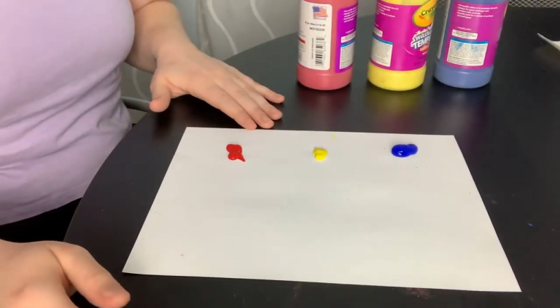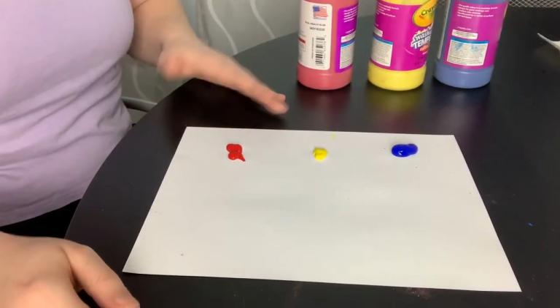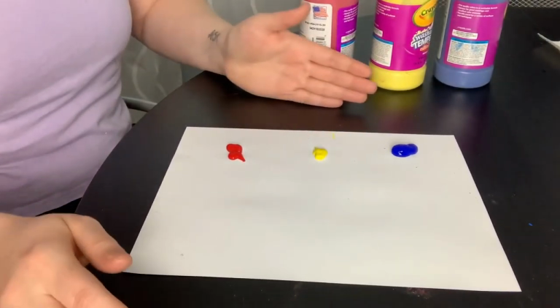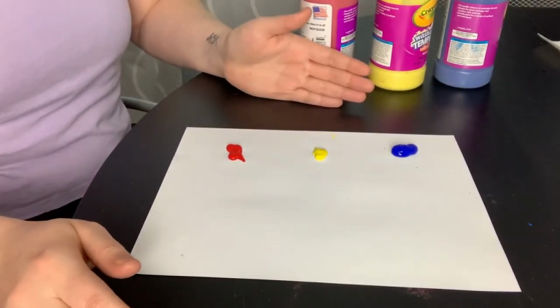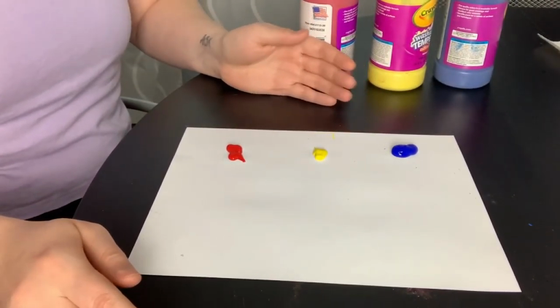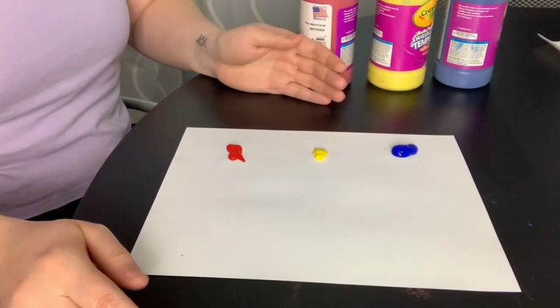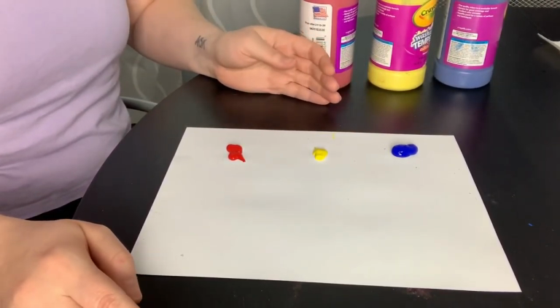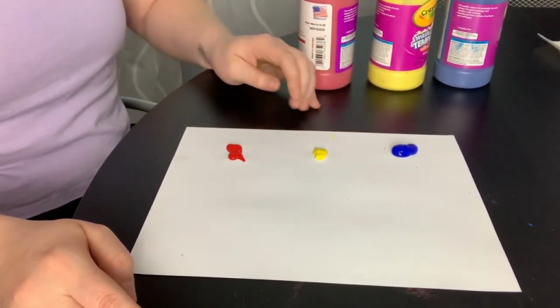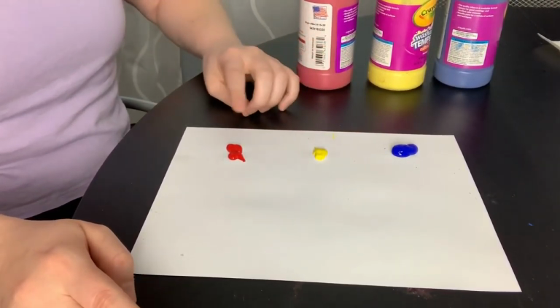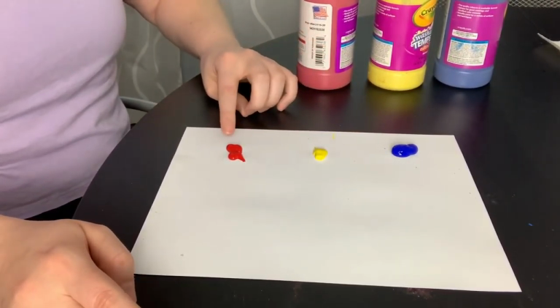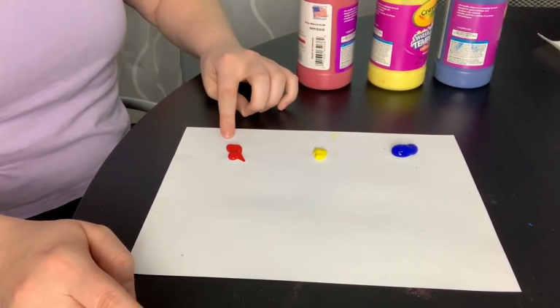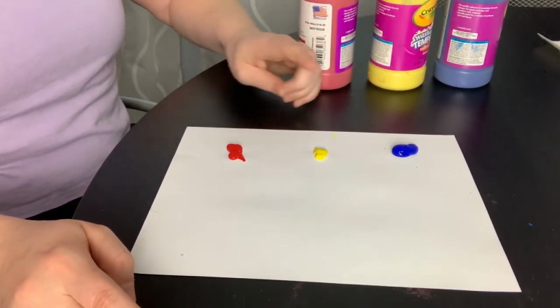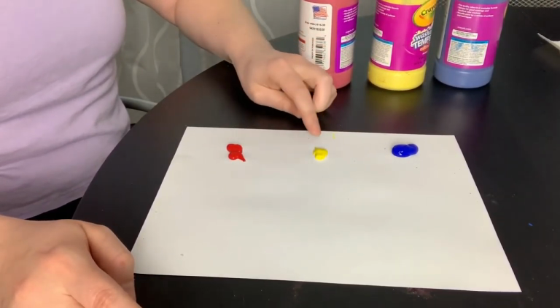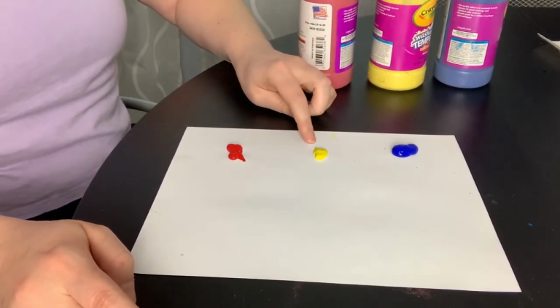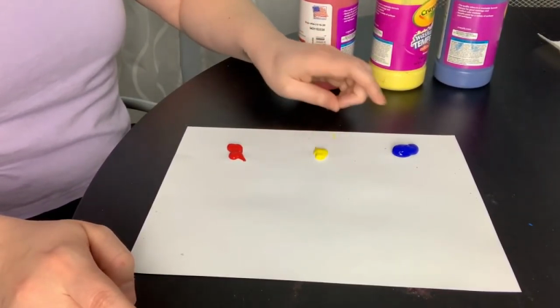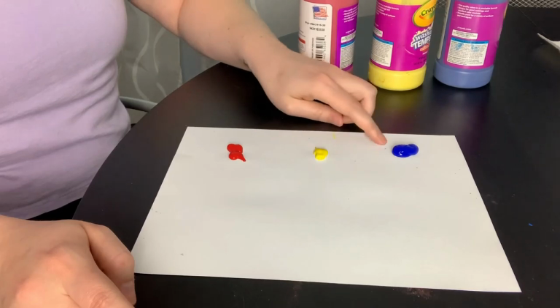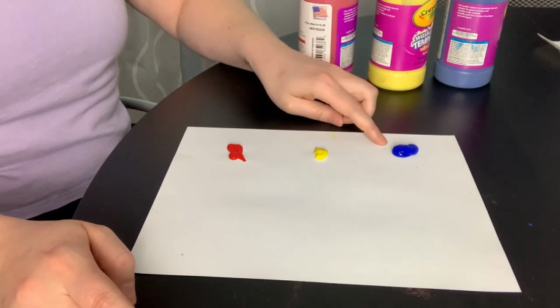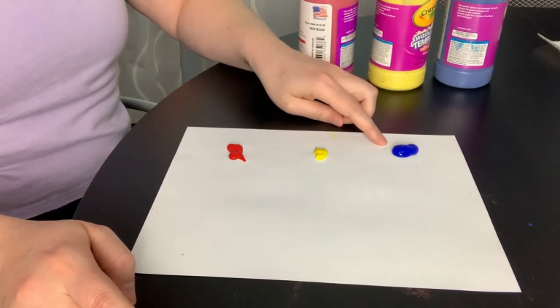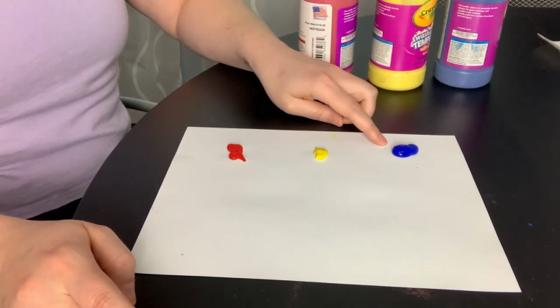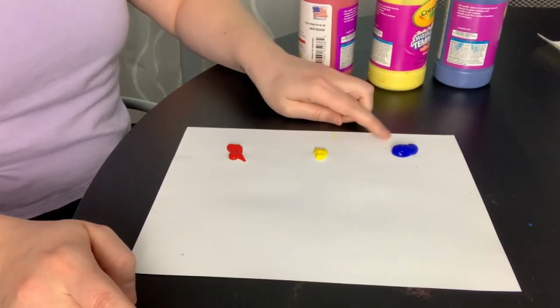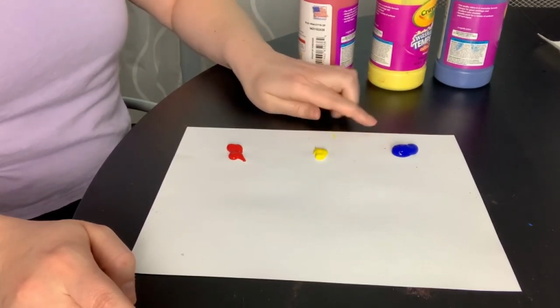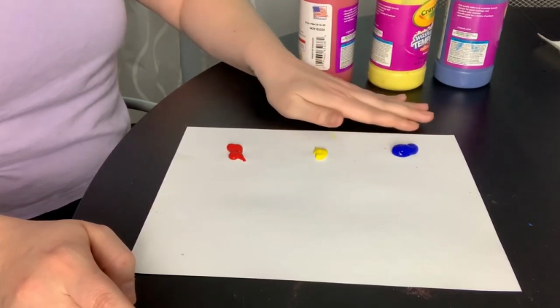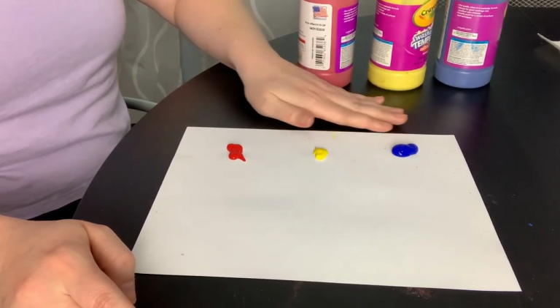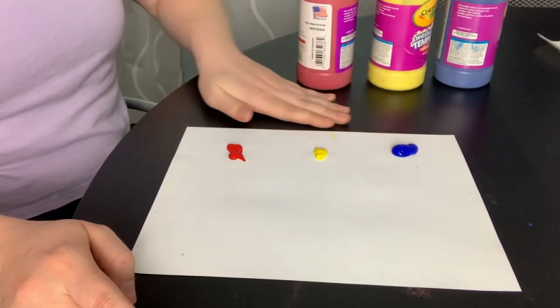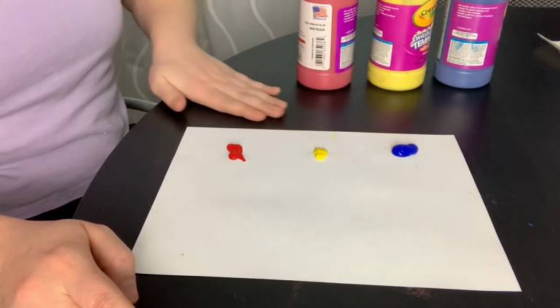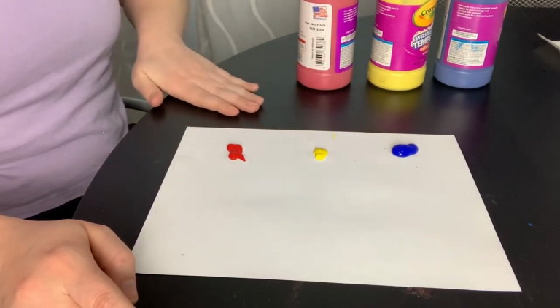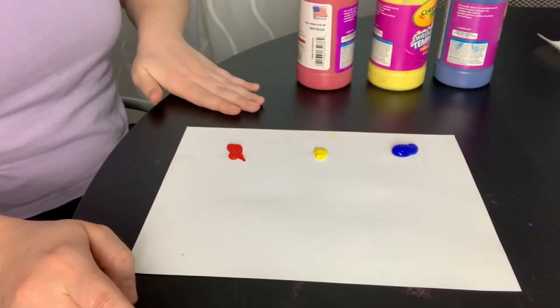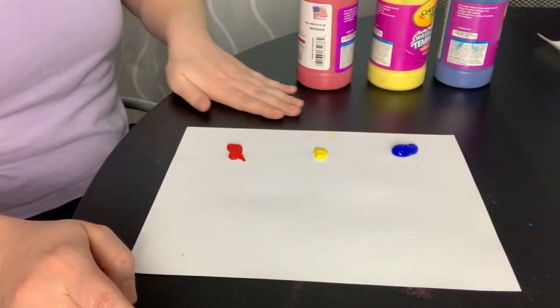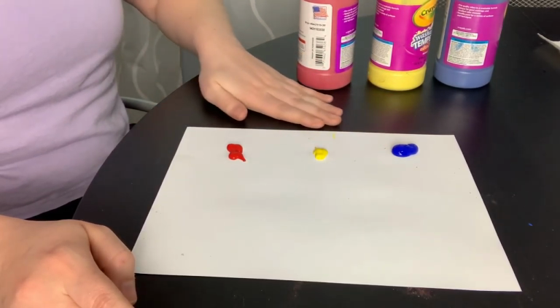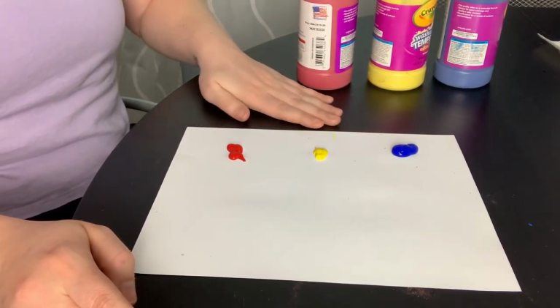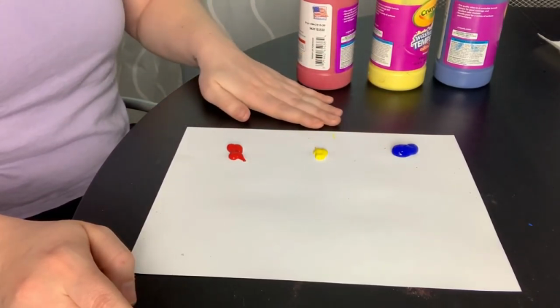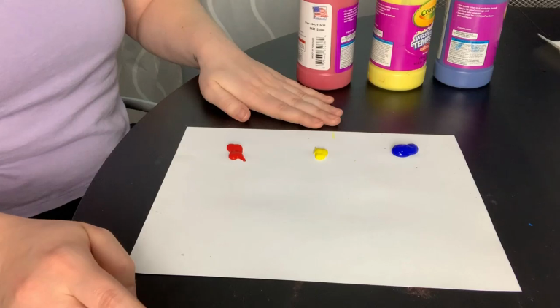So here I have the three primary colors. We have red, yellow, and blue. These are the three main colors that you mix together to make new colors.